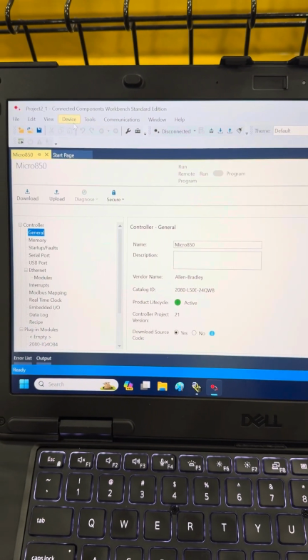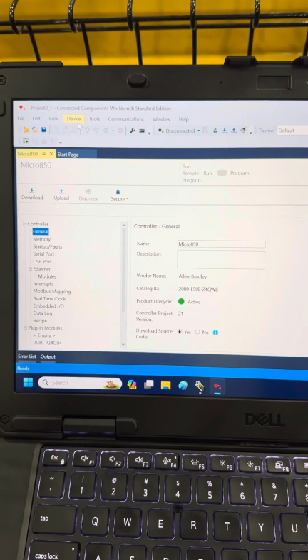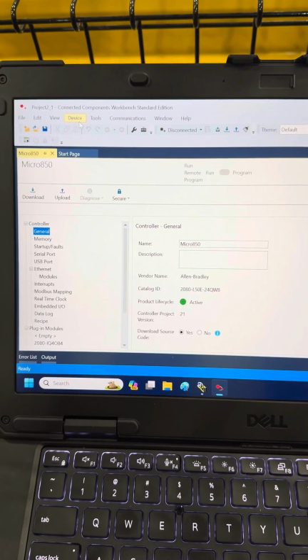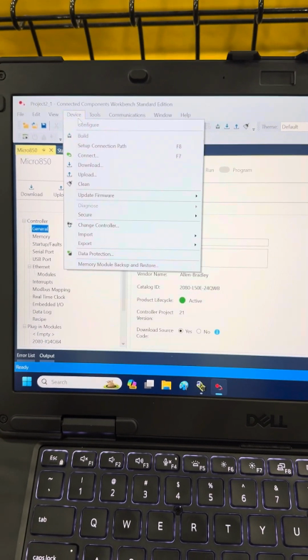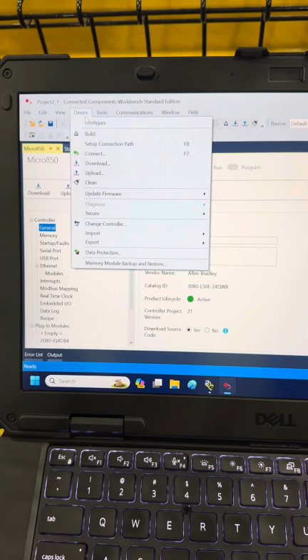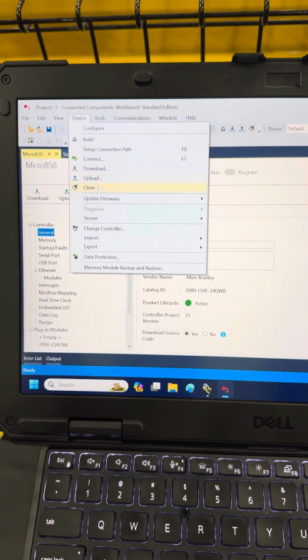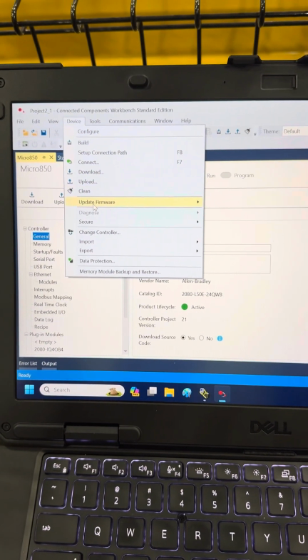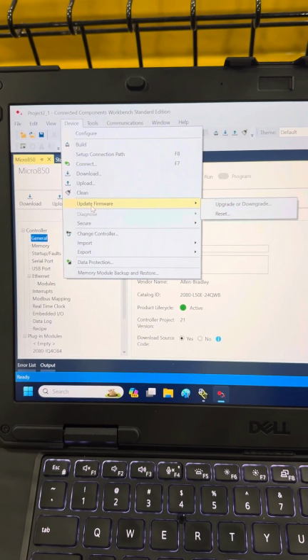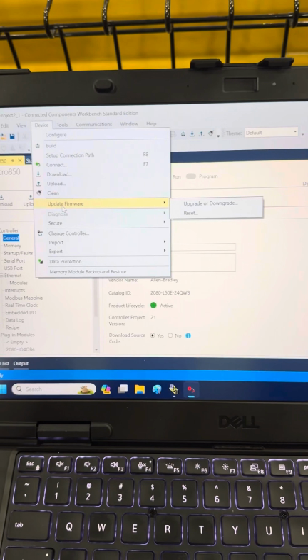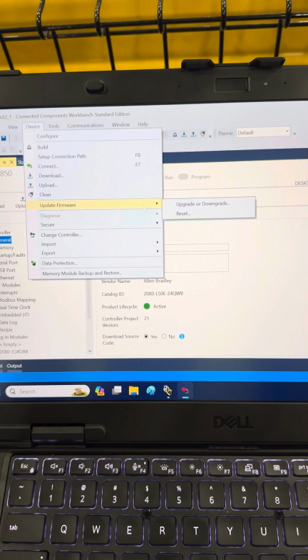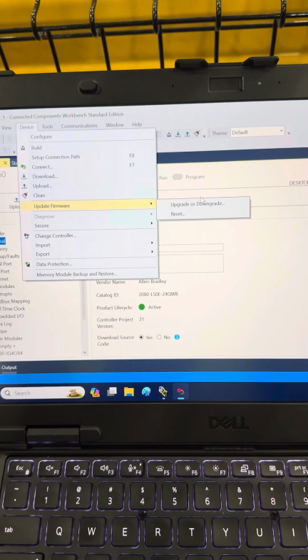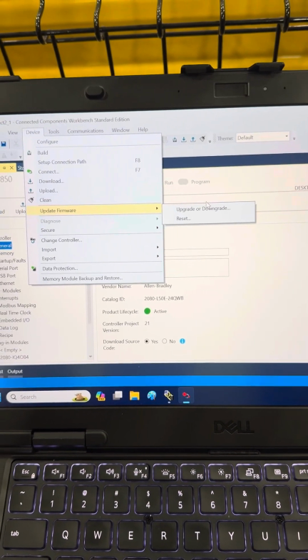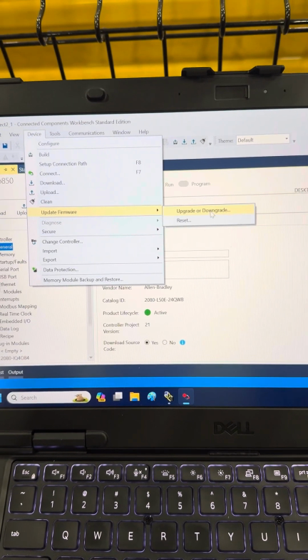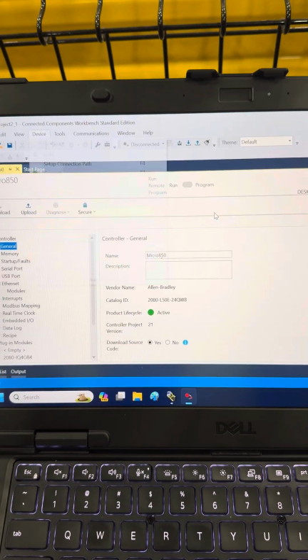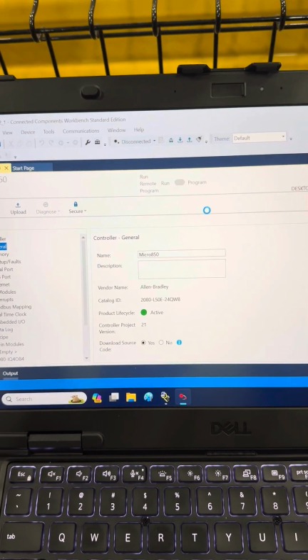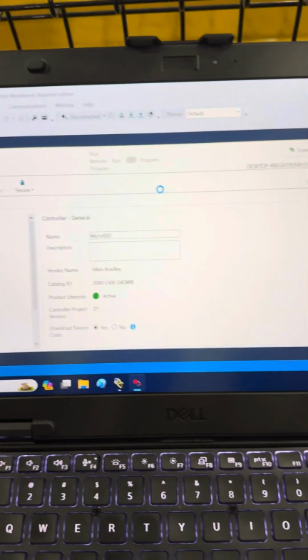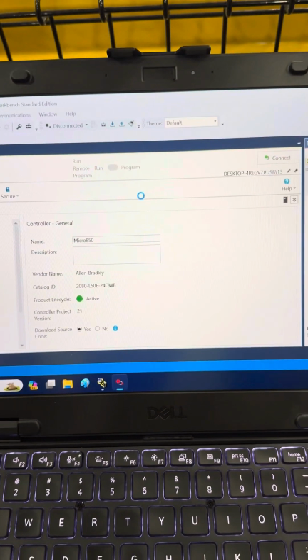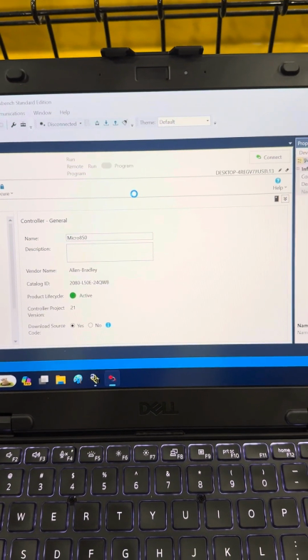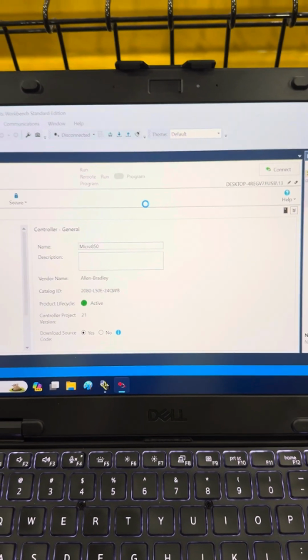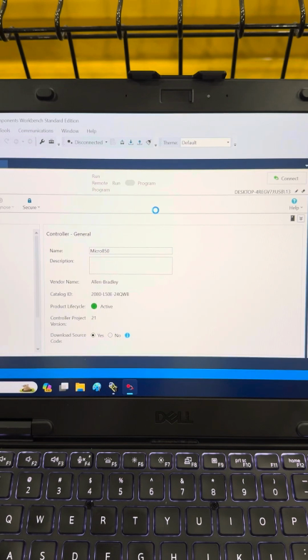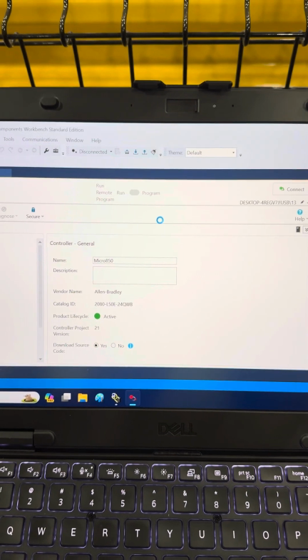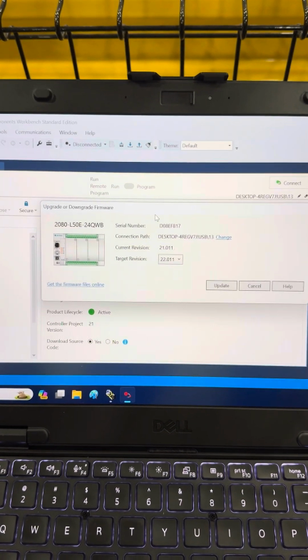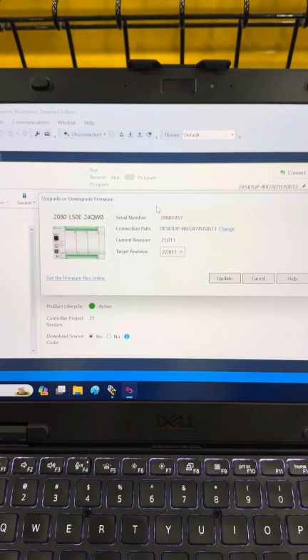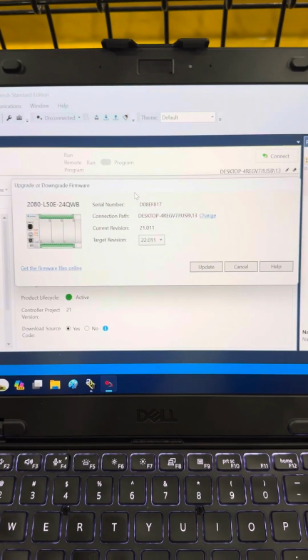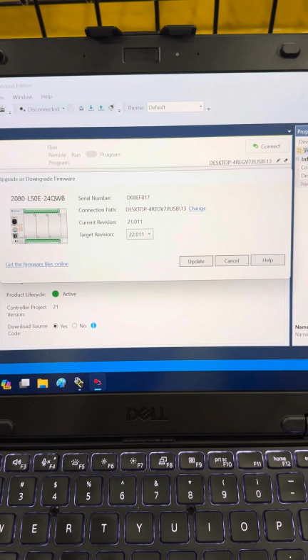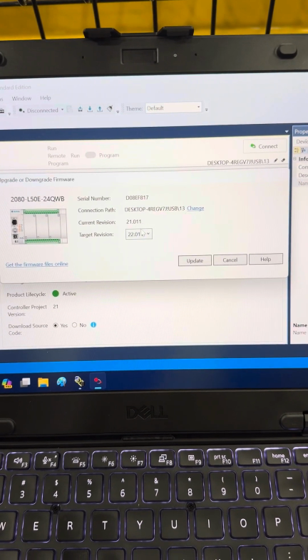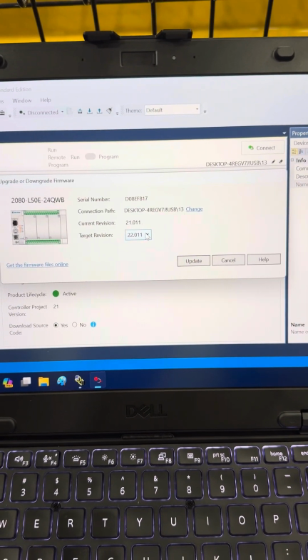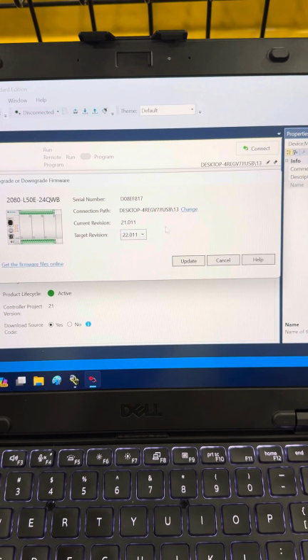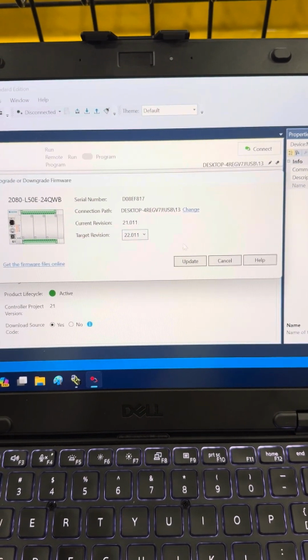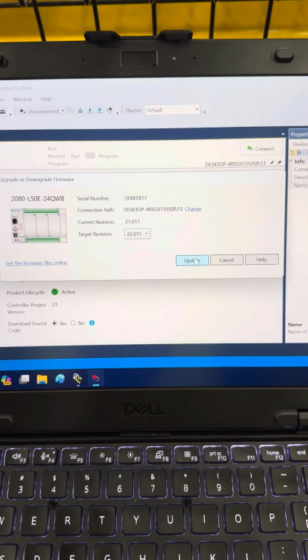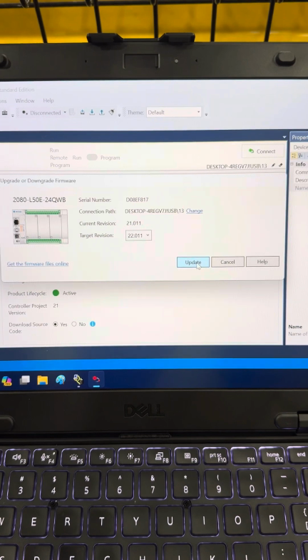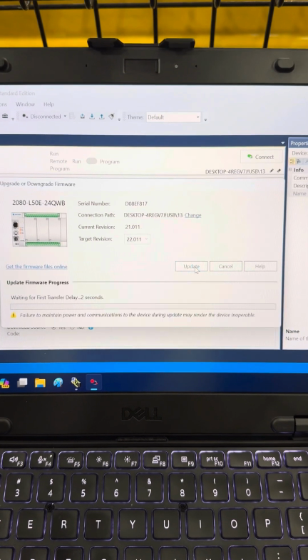Then I'm going to go to Device, then I'm going to go to Update Firmware — upgrade or downgrade firmware. And it has to be what I want to do: version 22. I want to update it.